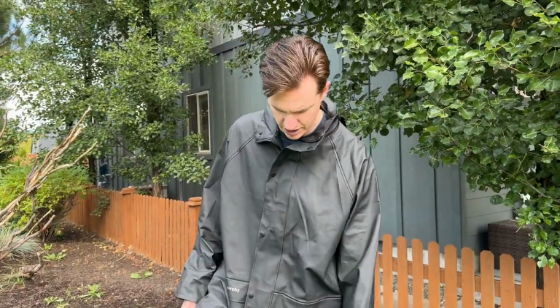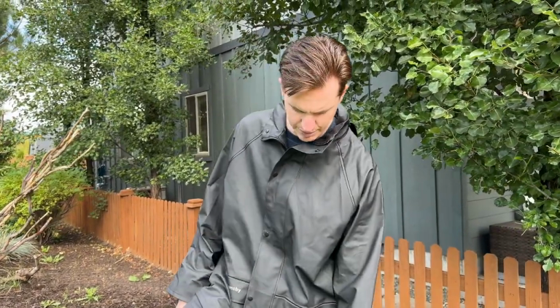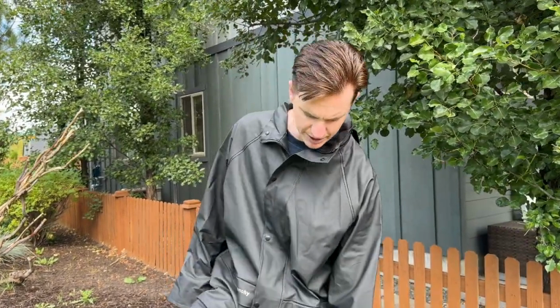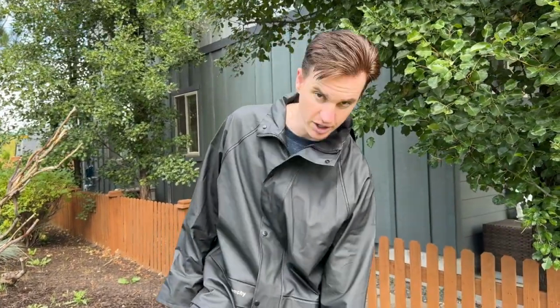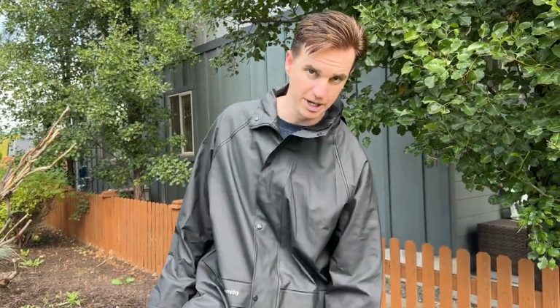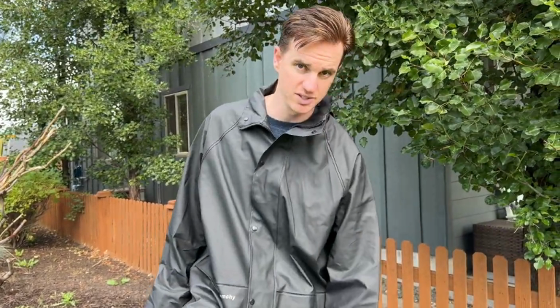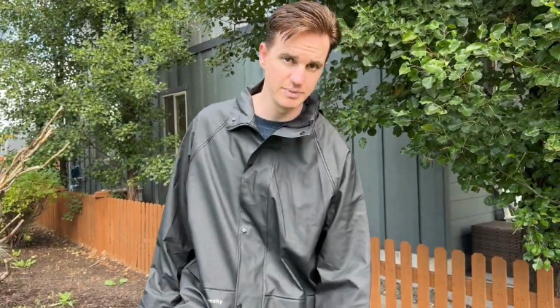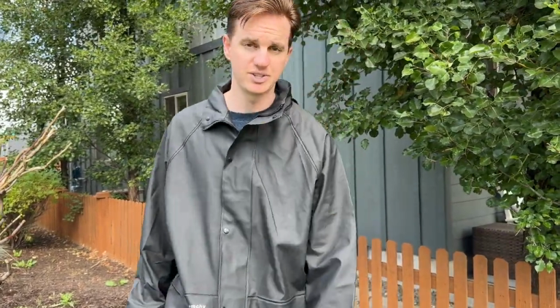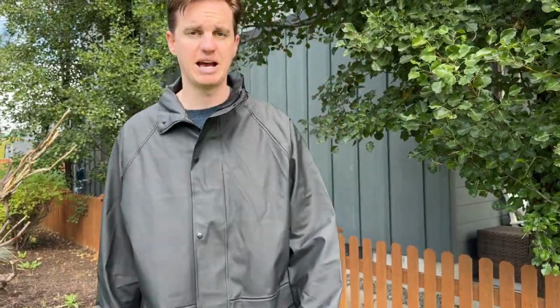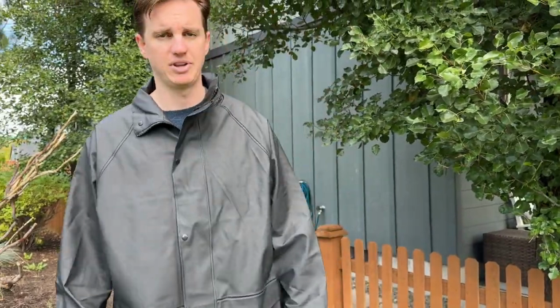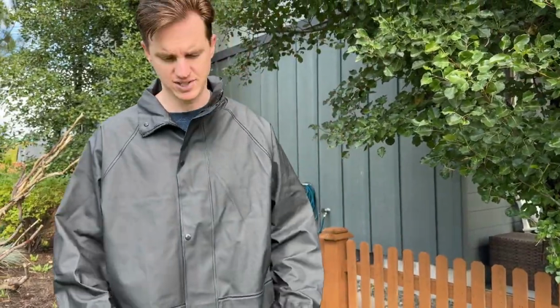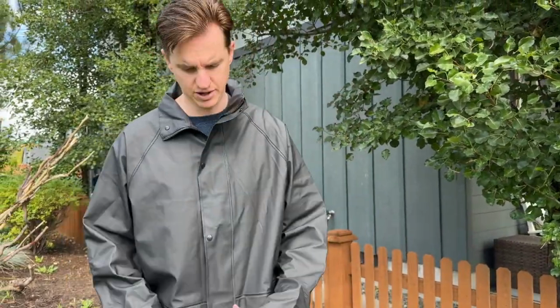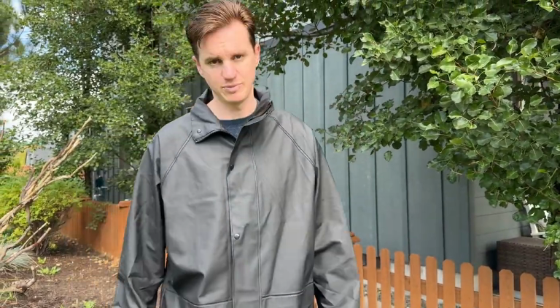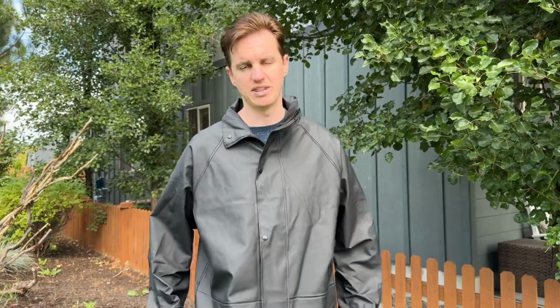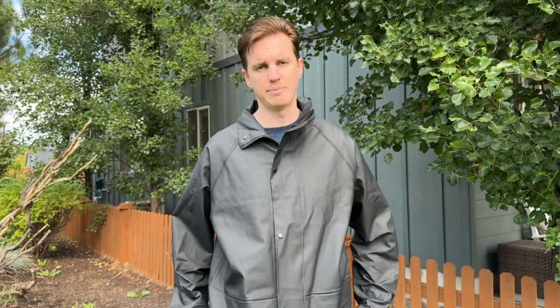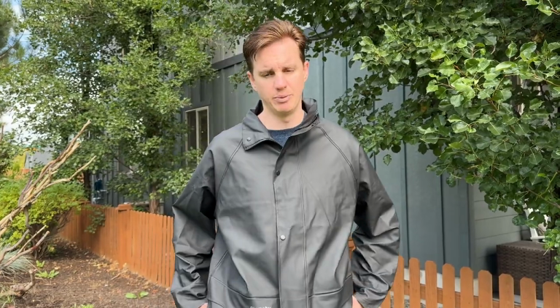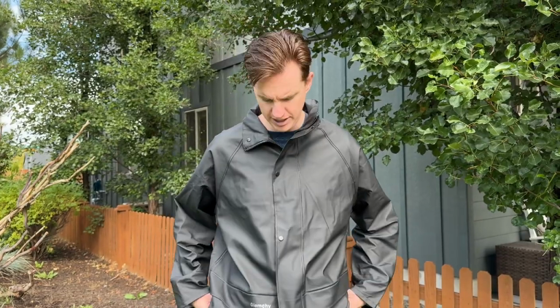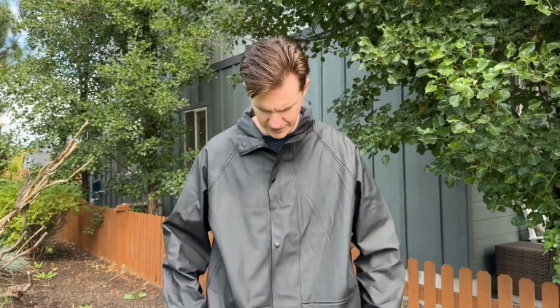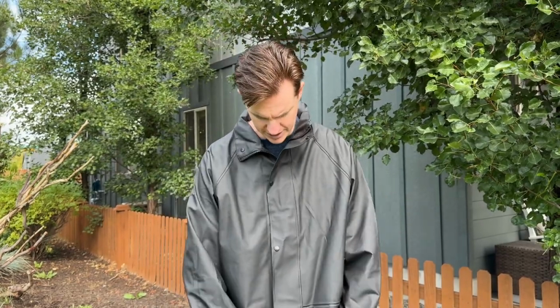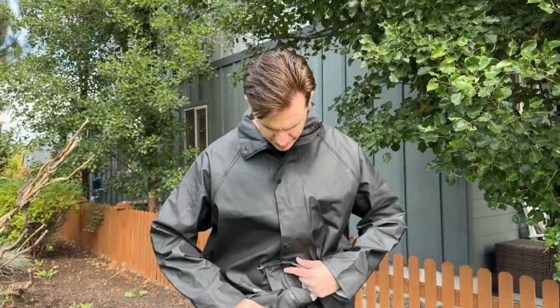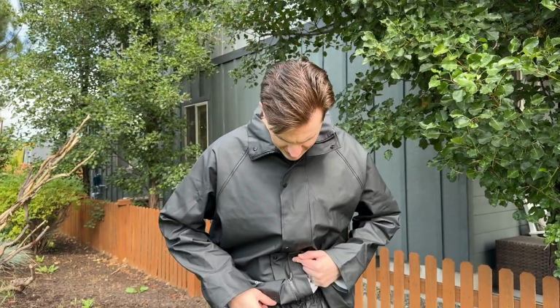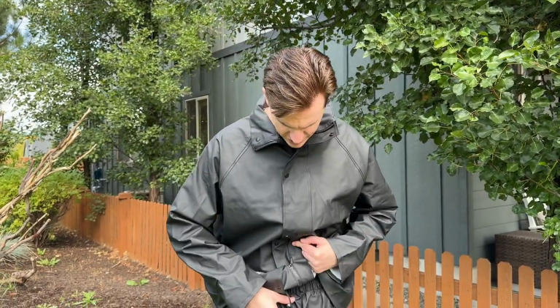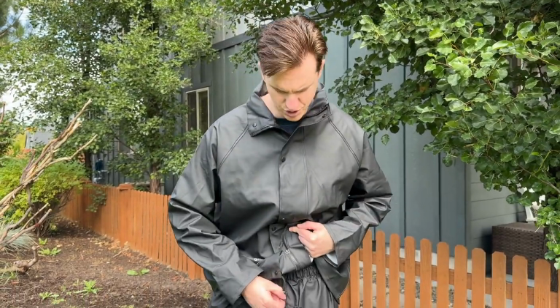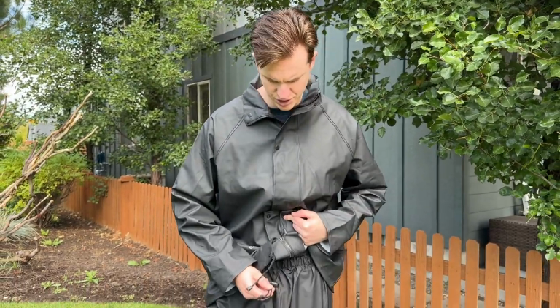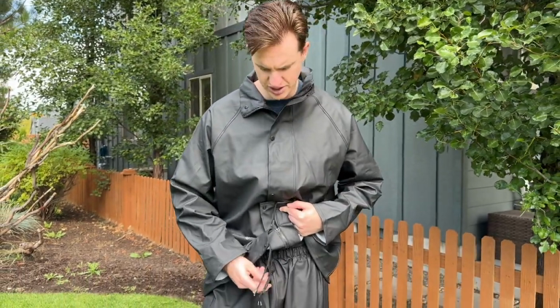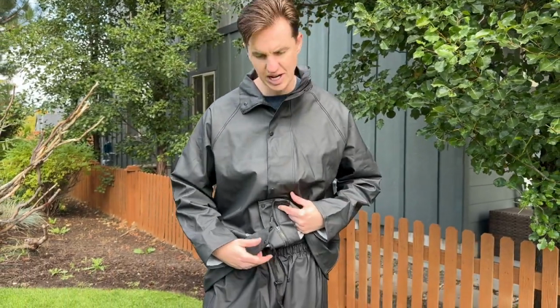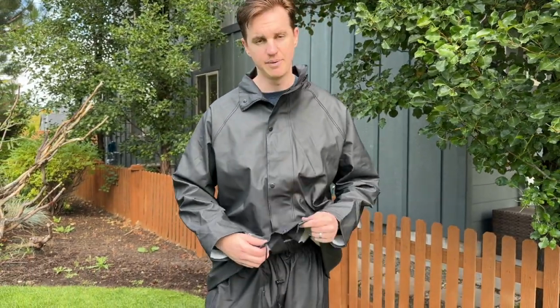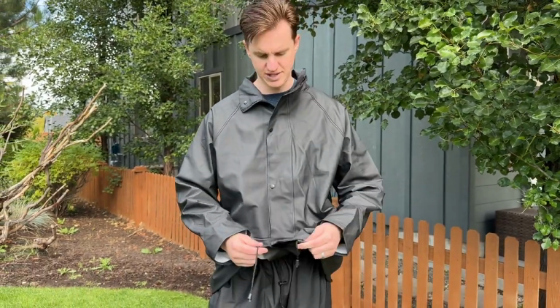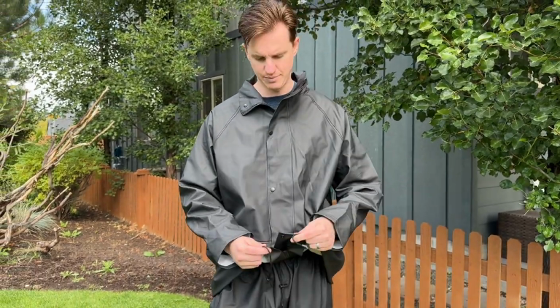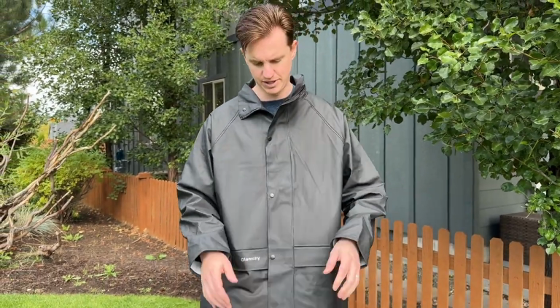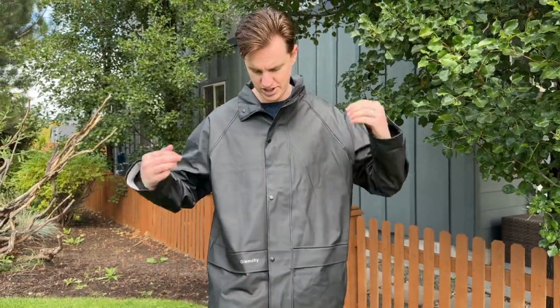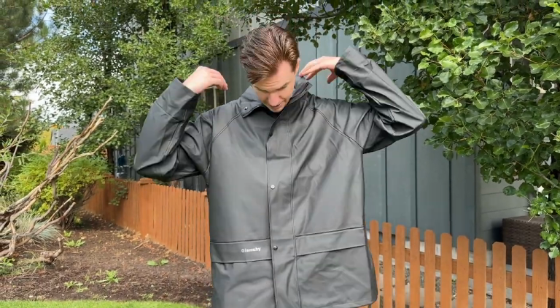On the bottom there are buttons to snap the legs together to tighten them up a bit. For the pants there's a drawstring to tighten them, and same with the top.